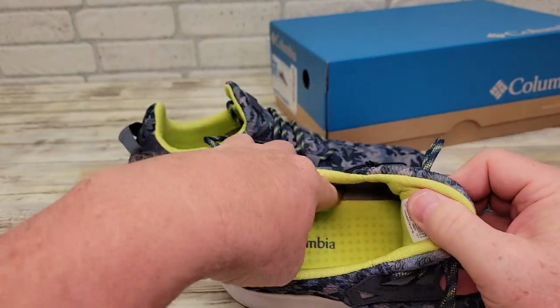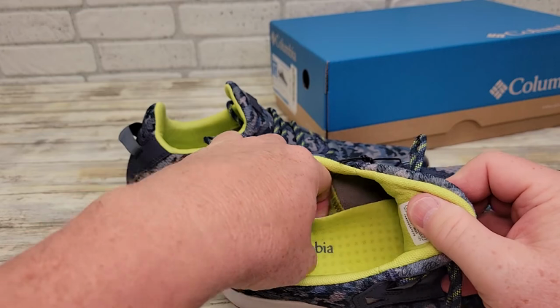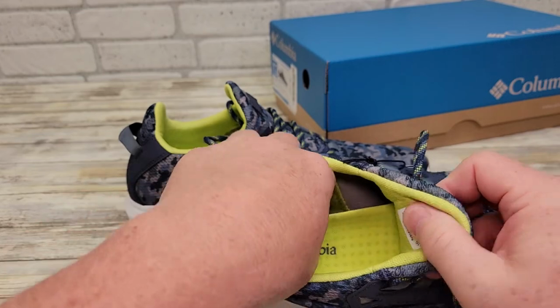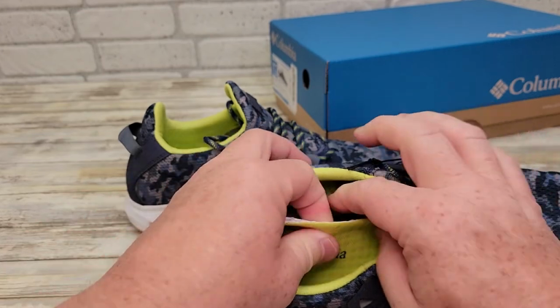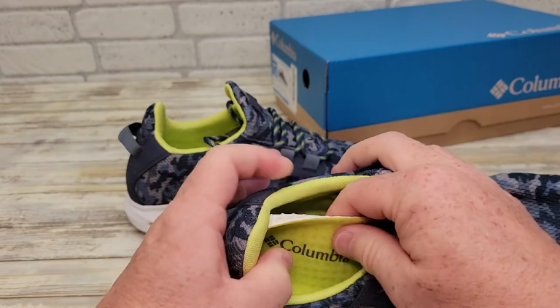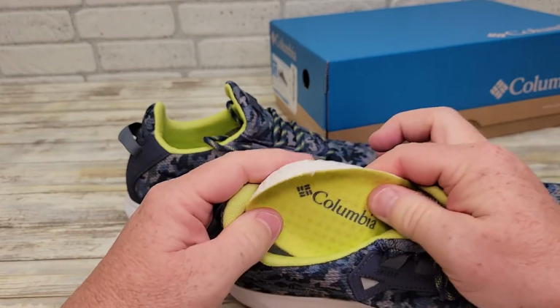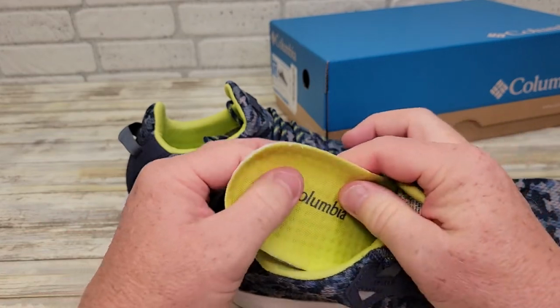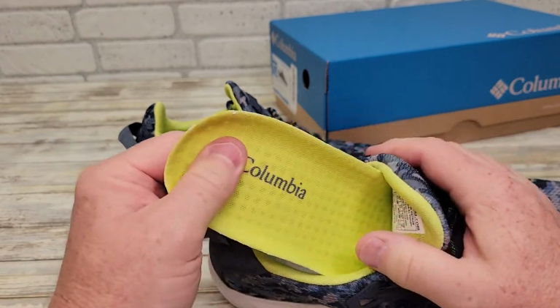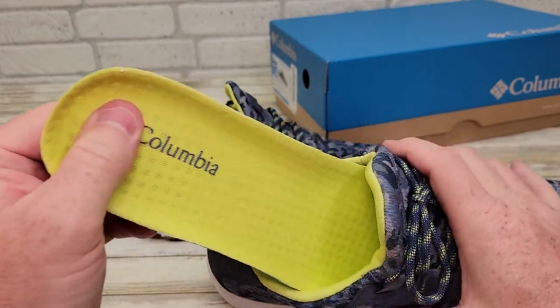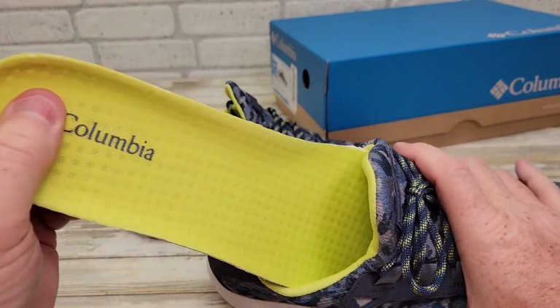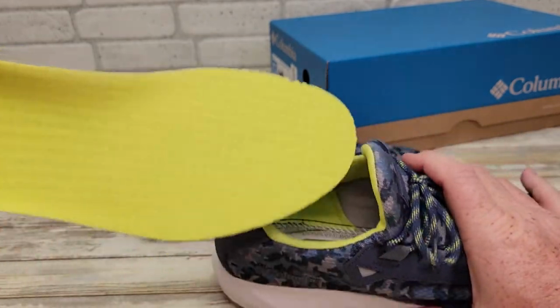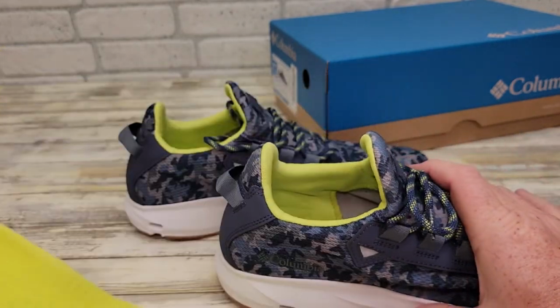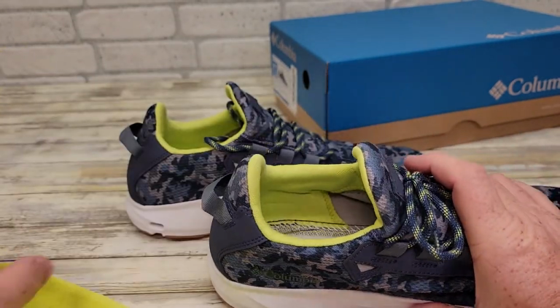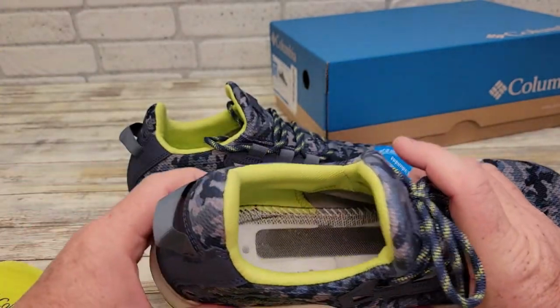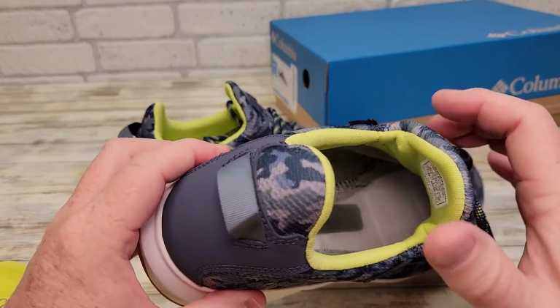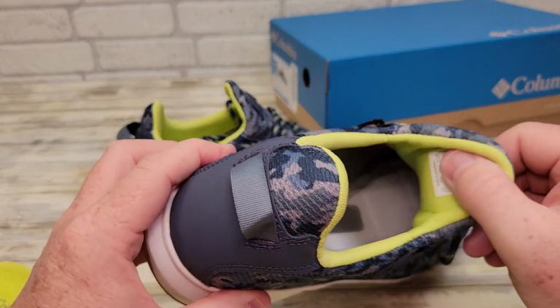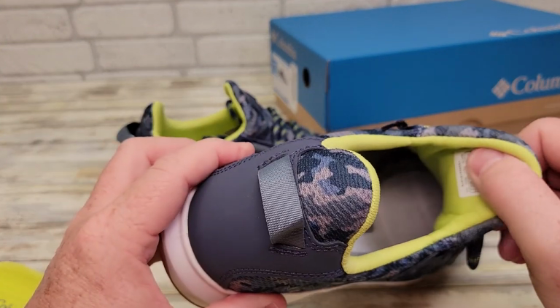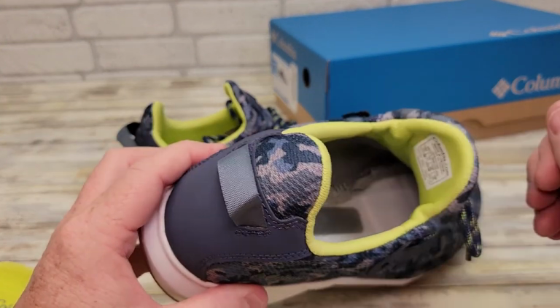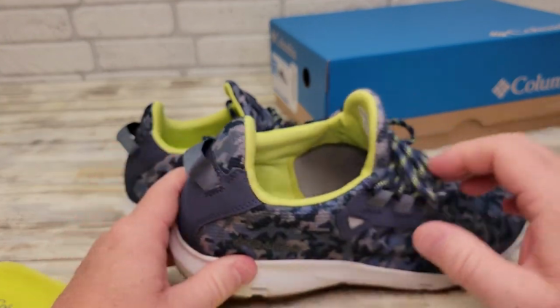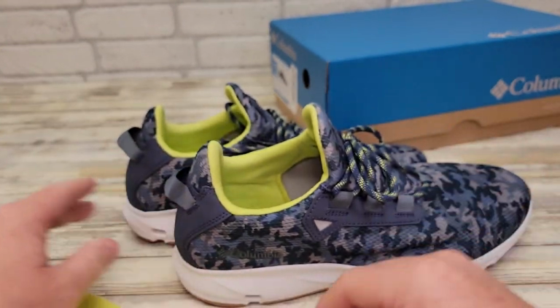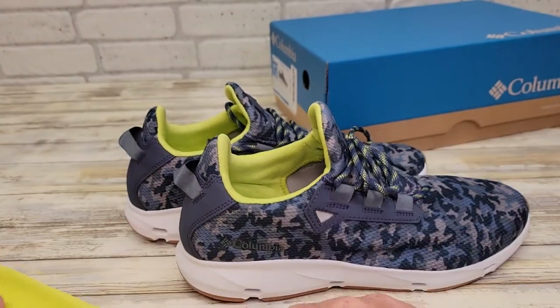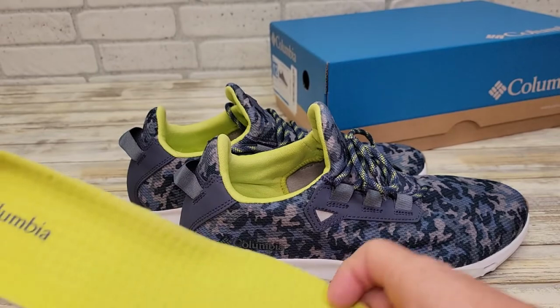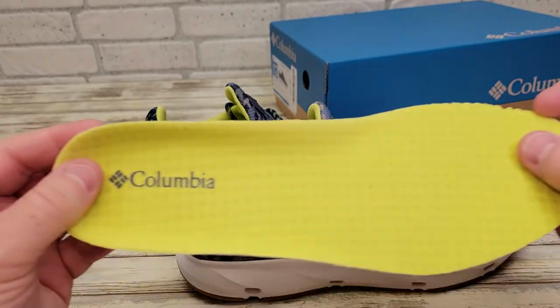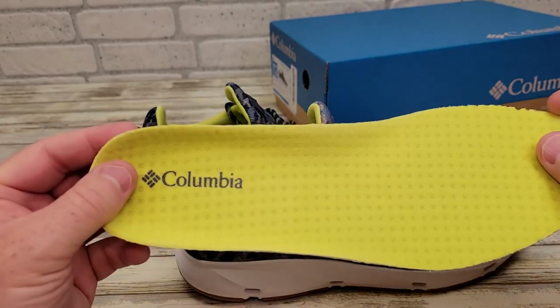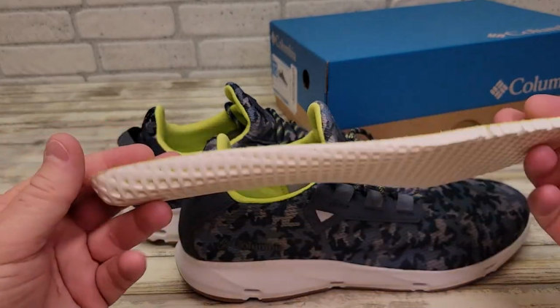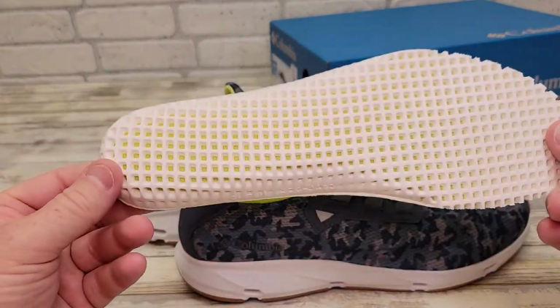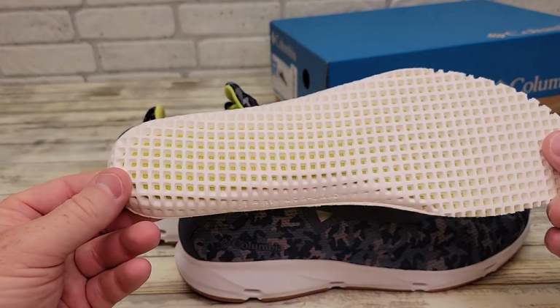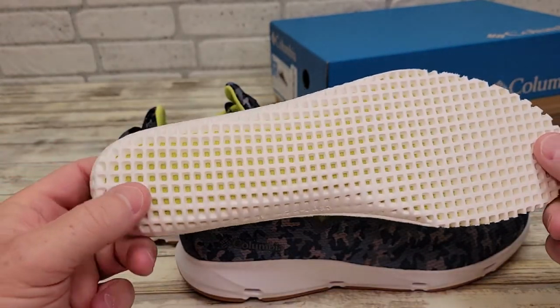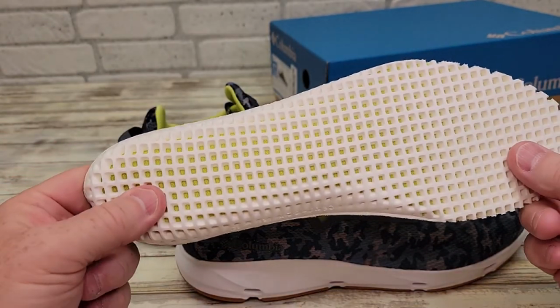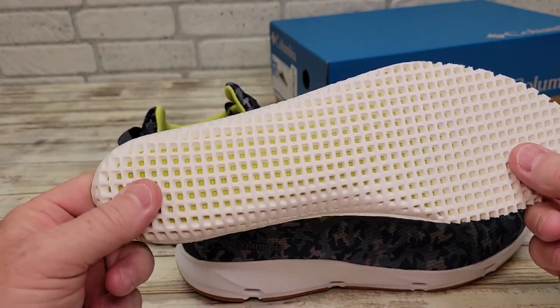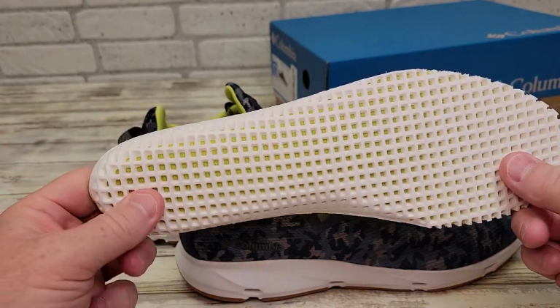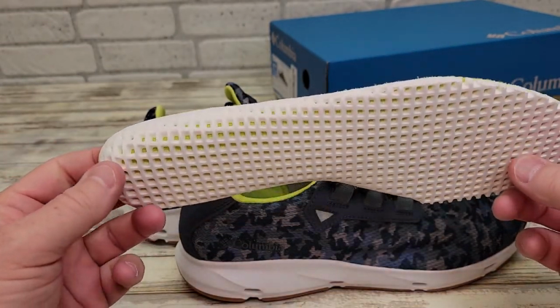These are lace-up and you can take the insole out. Here's what the insole looks like — it's got a lot of cushion.